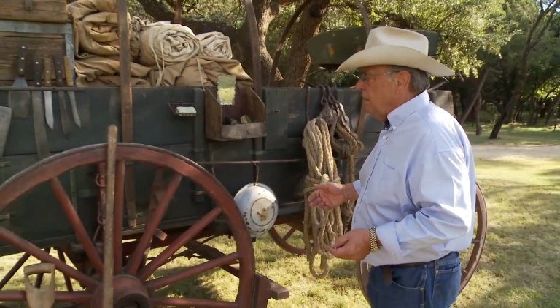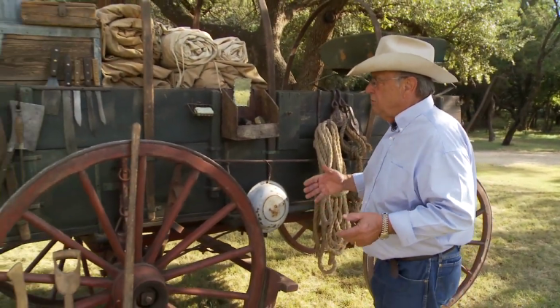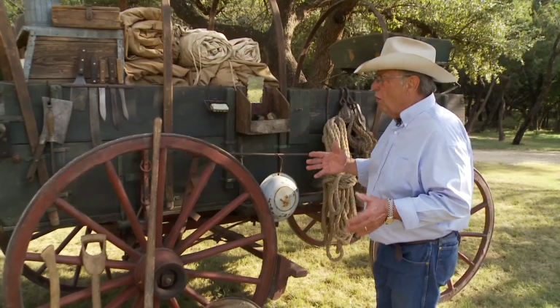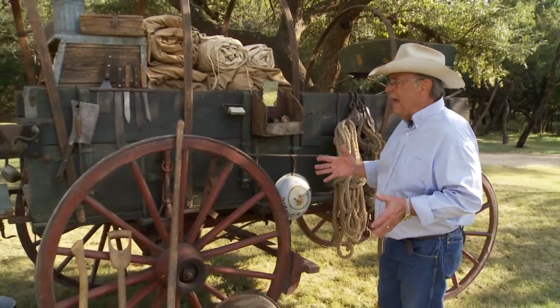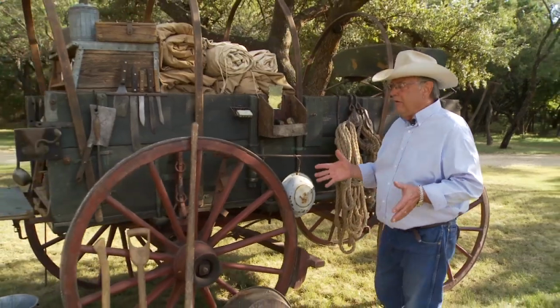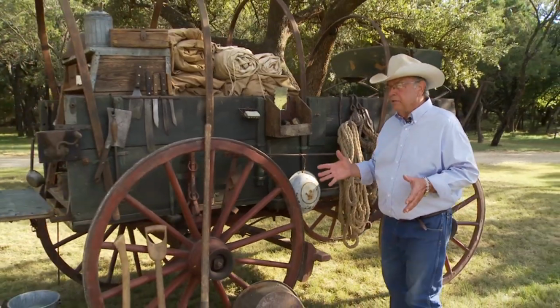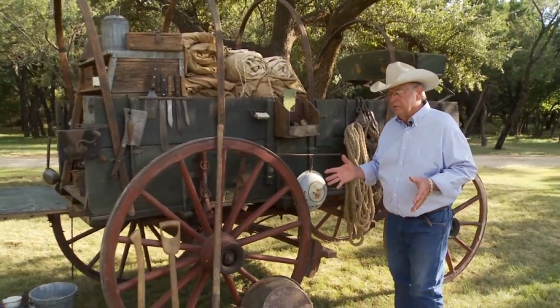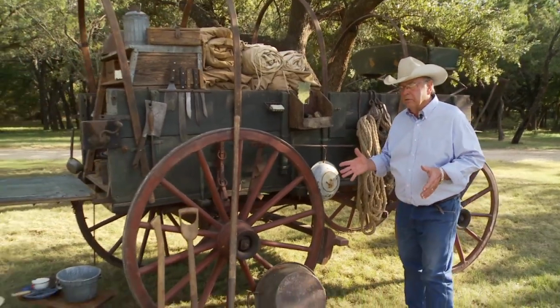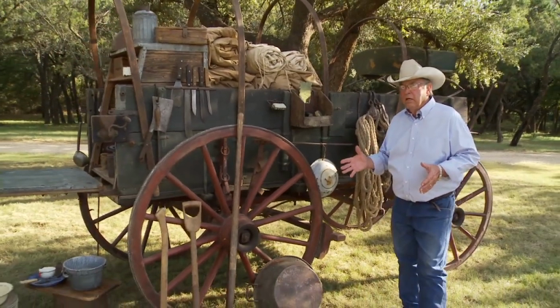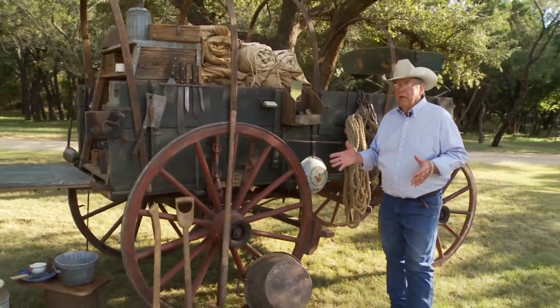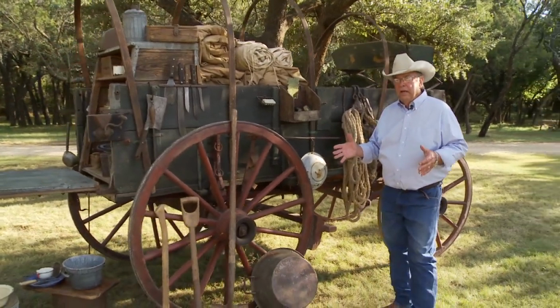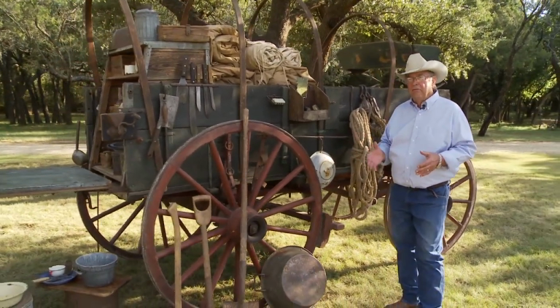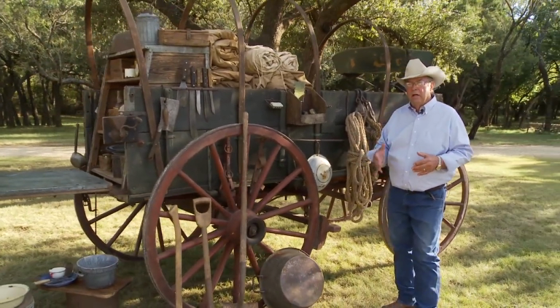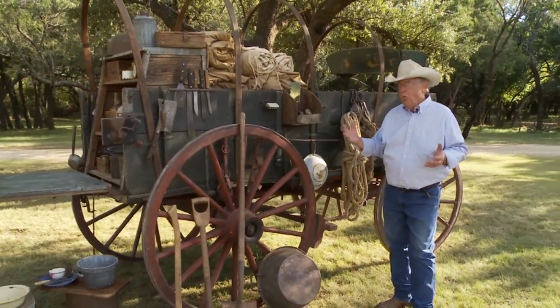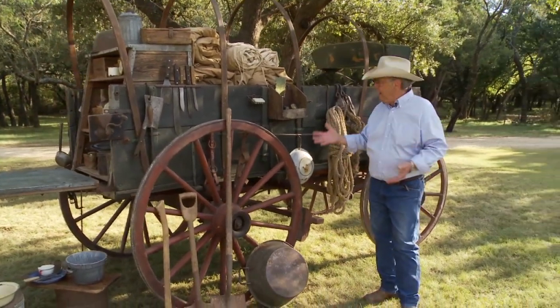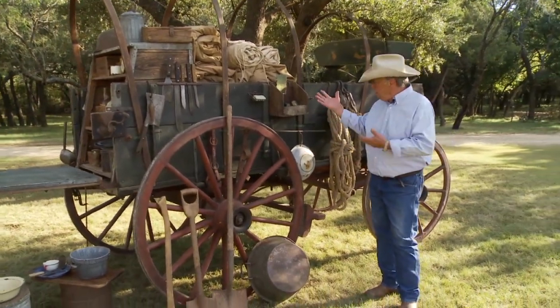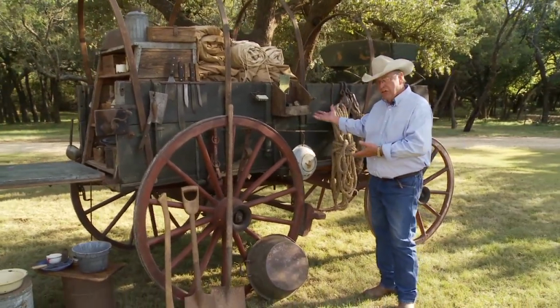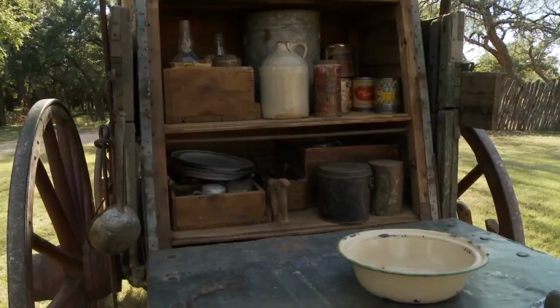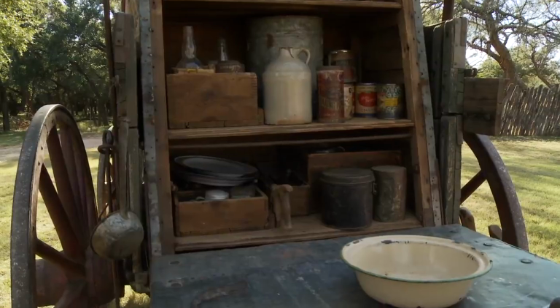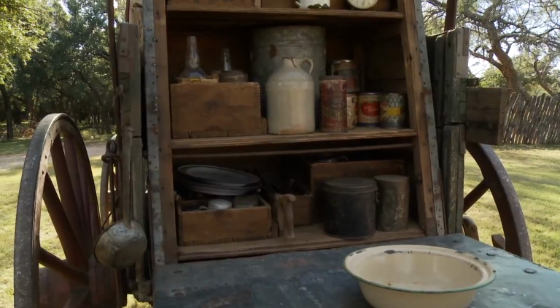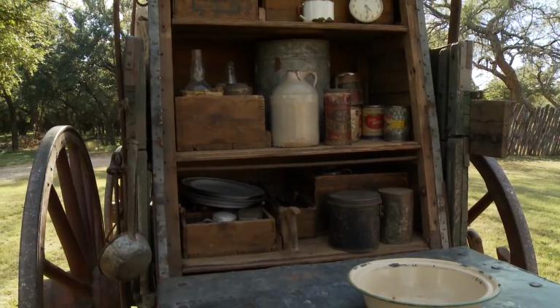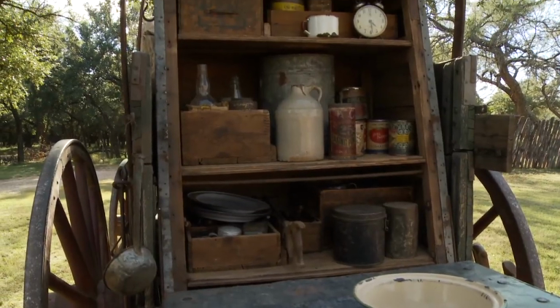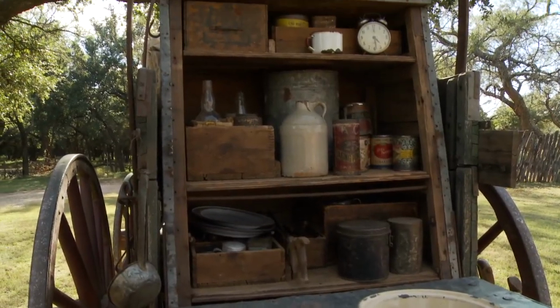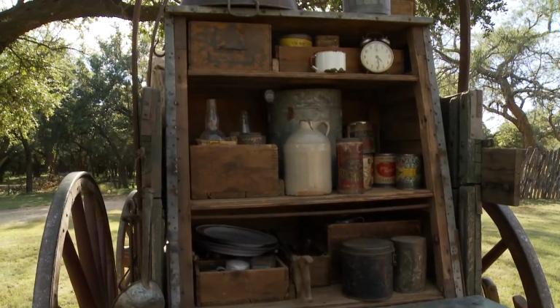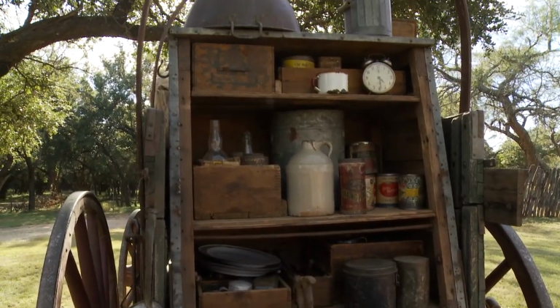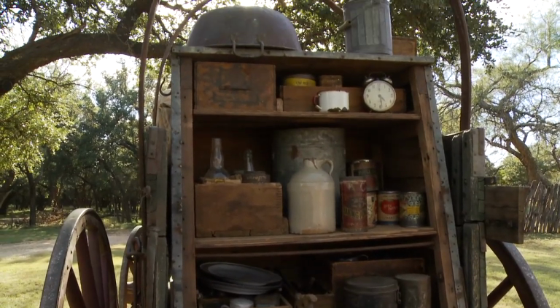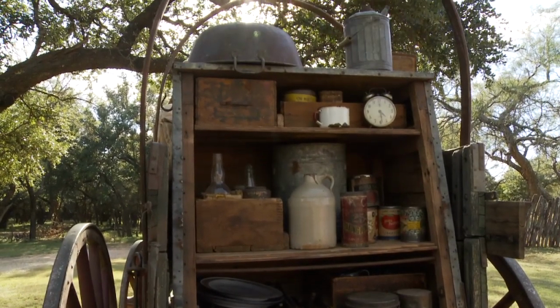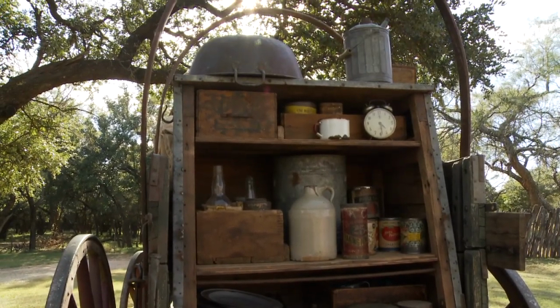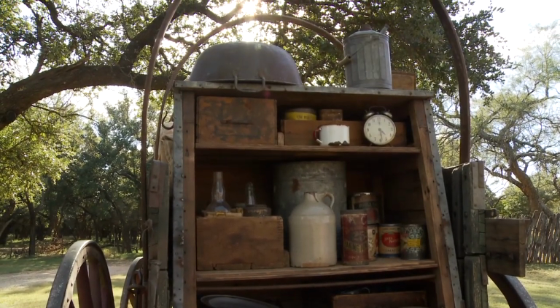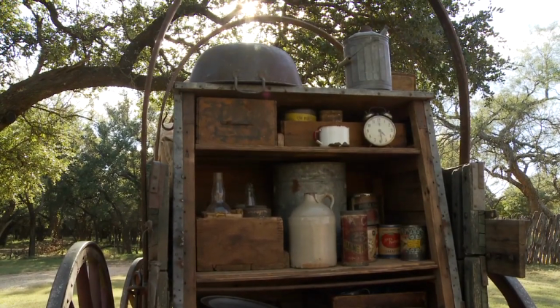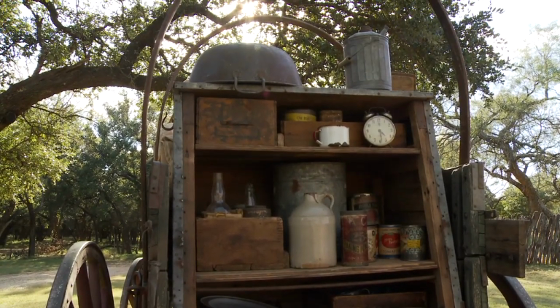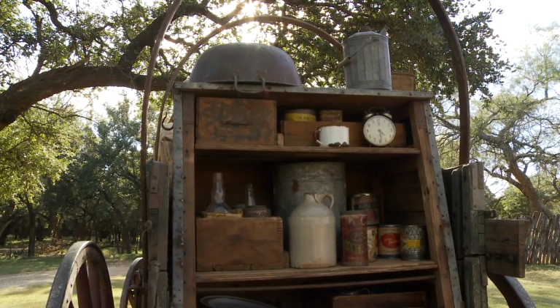So what we have is a wagon, and when you put a chuck box in the wagon, it becomes a chuck wagon.